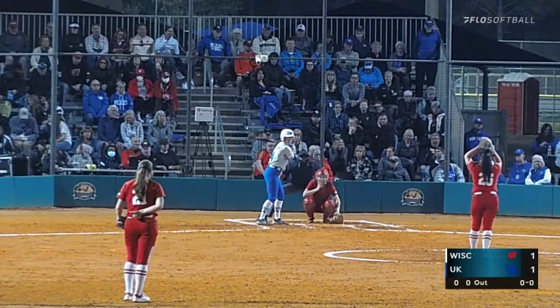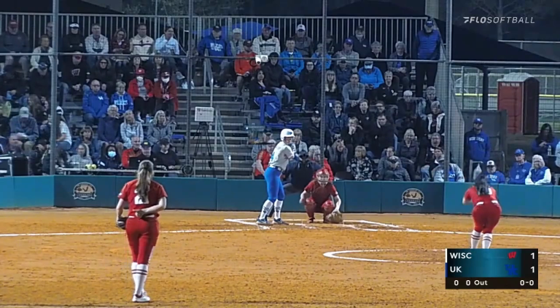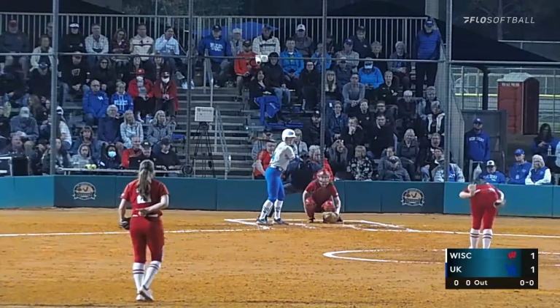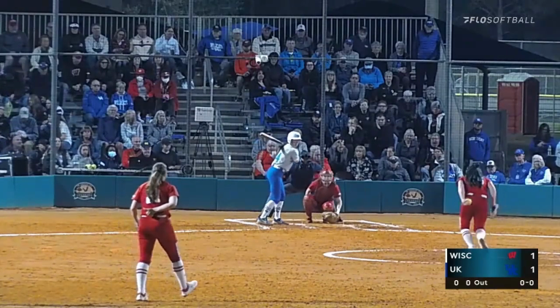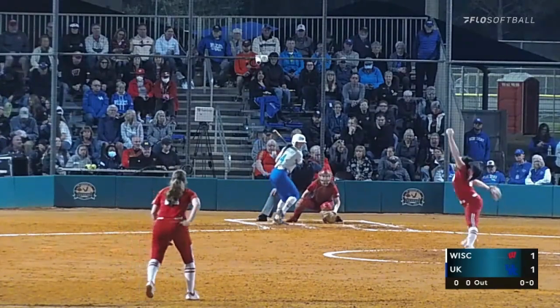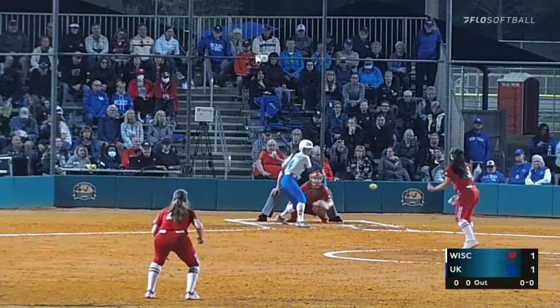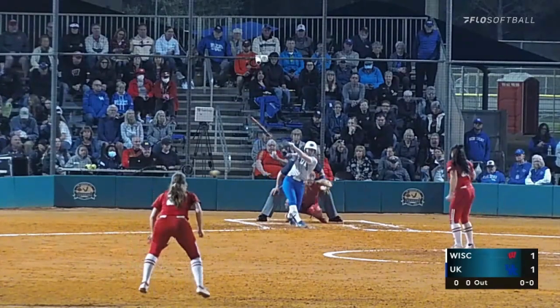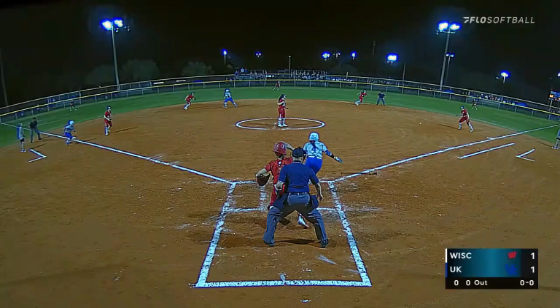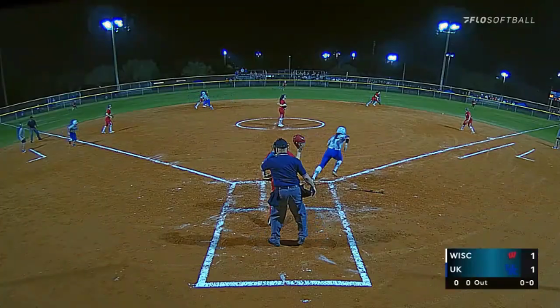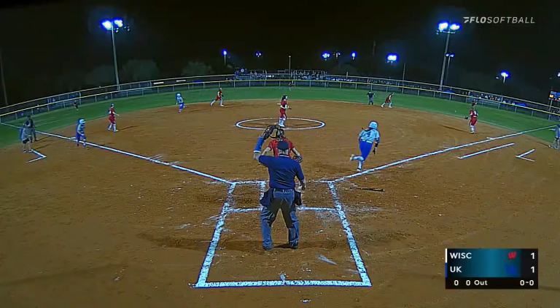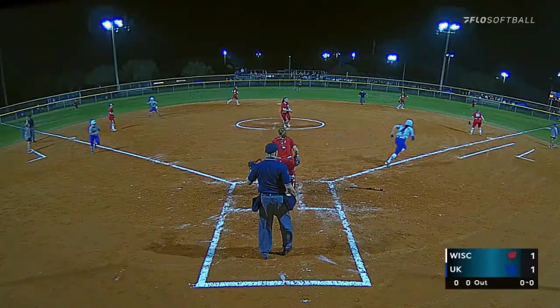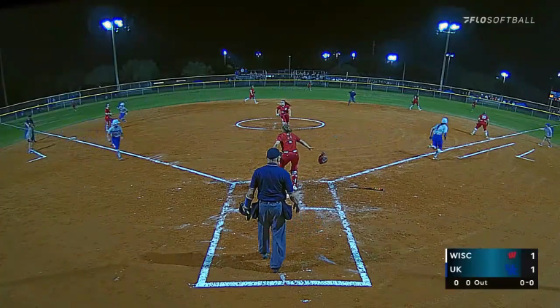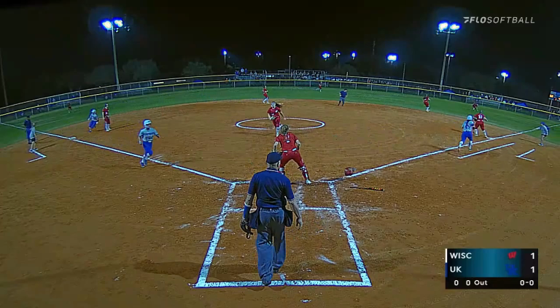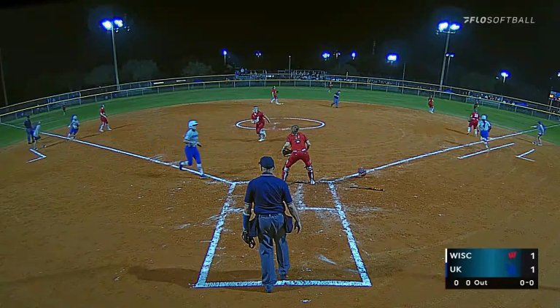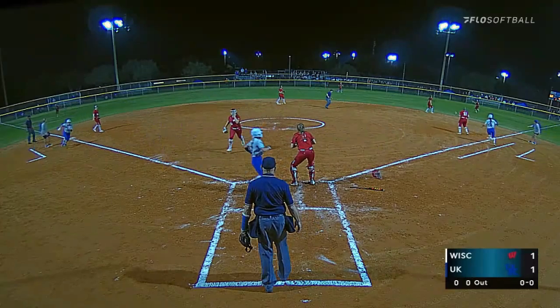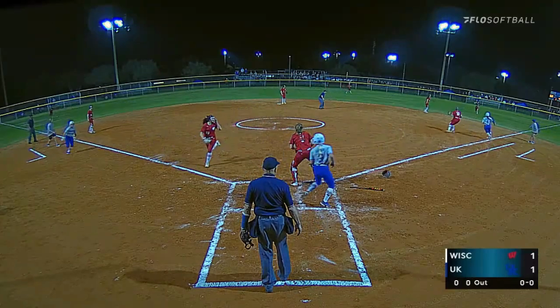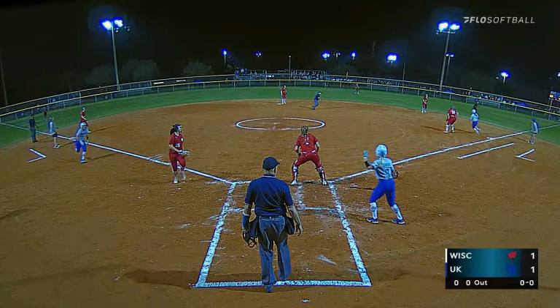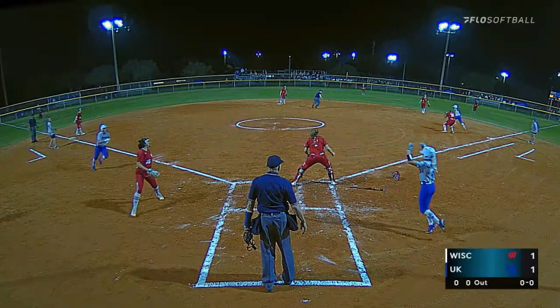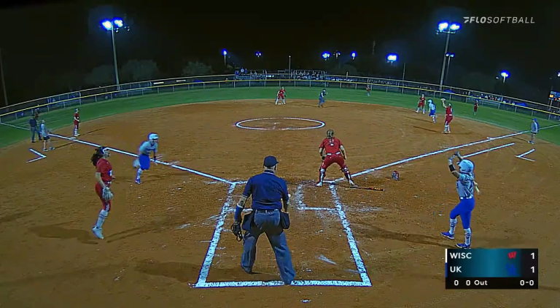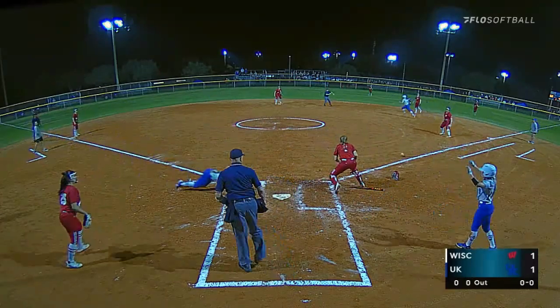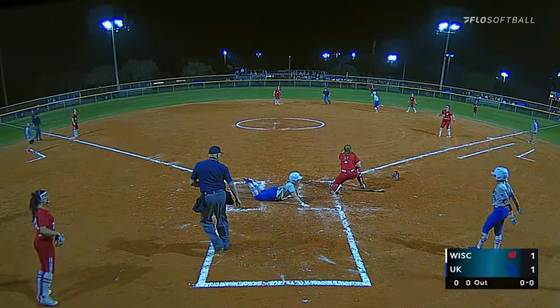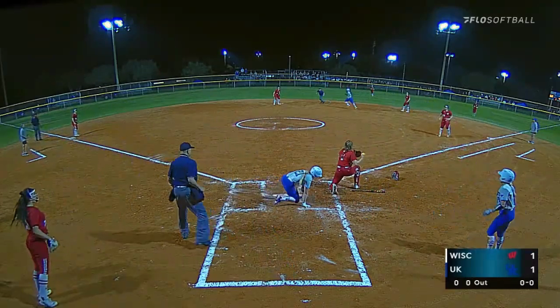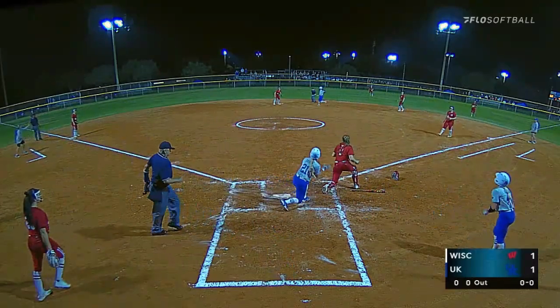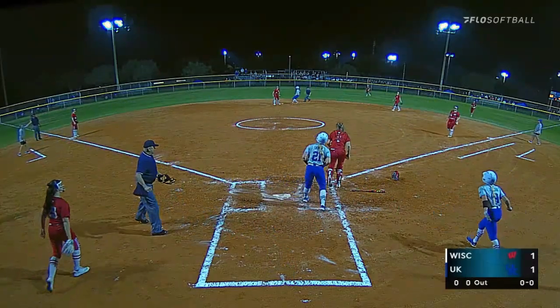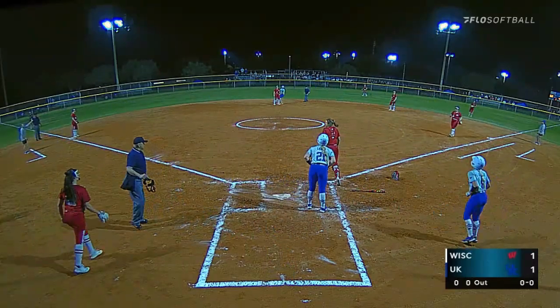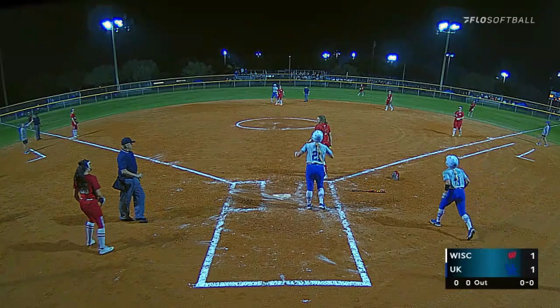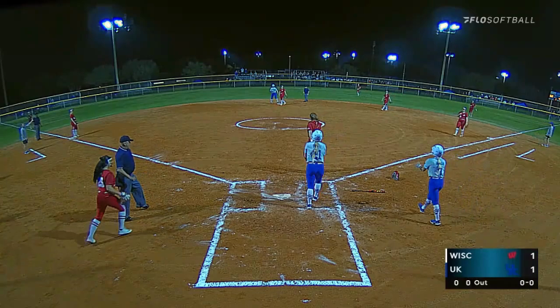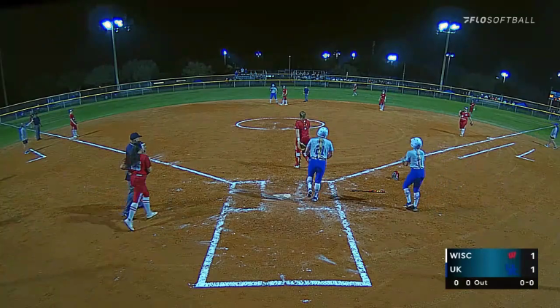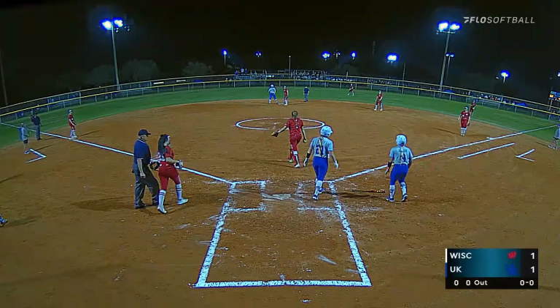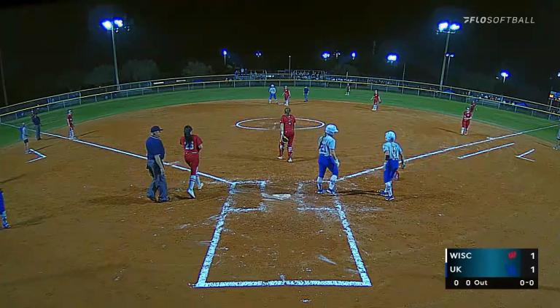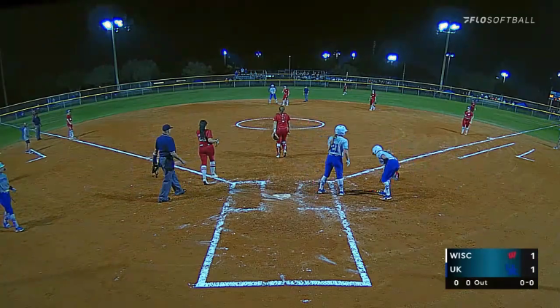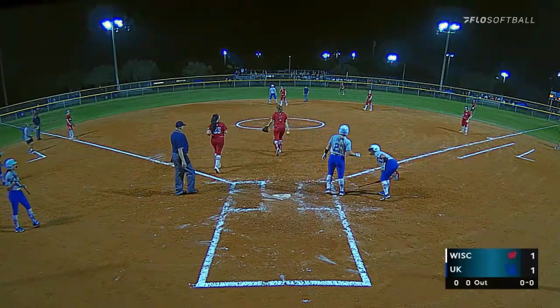One out. And the base hit to right field — should score two. Here's the play at the plate, and she's in there safe. Two run double.